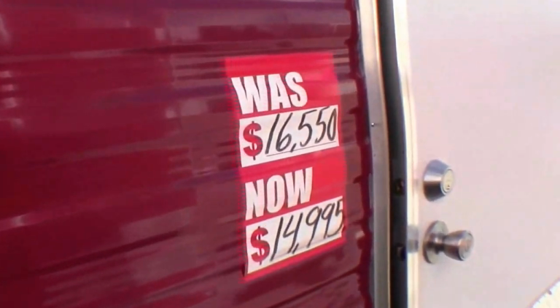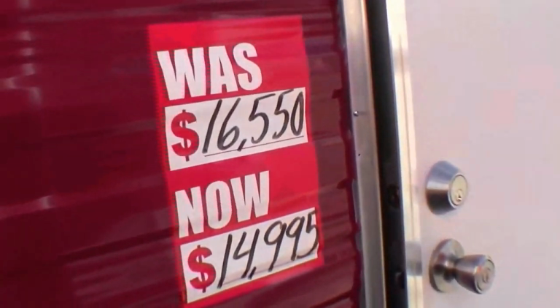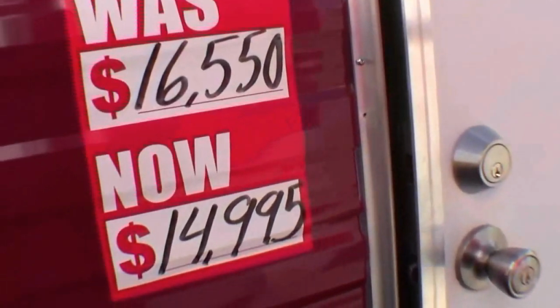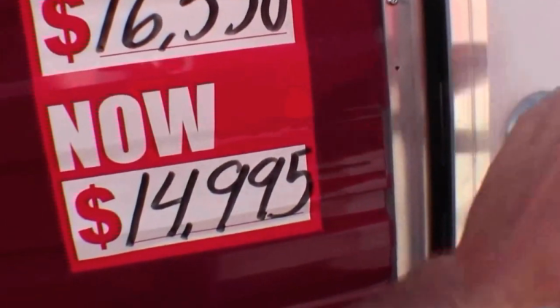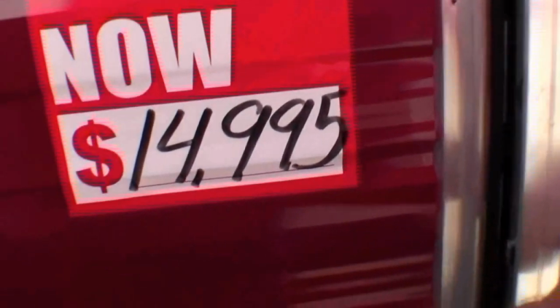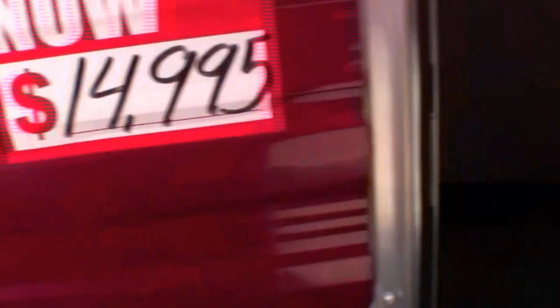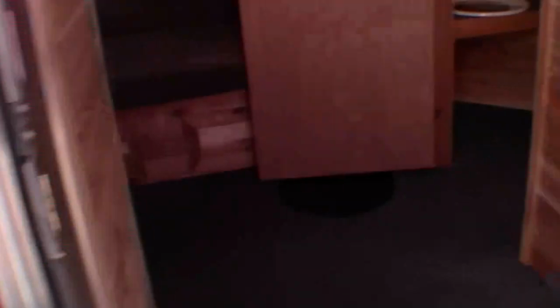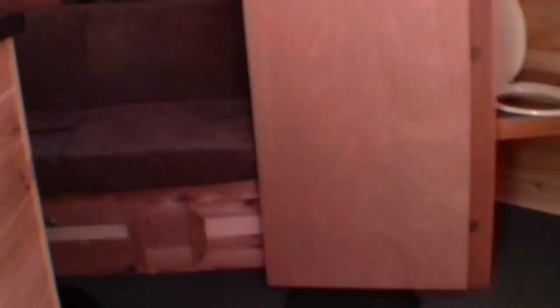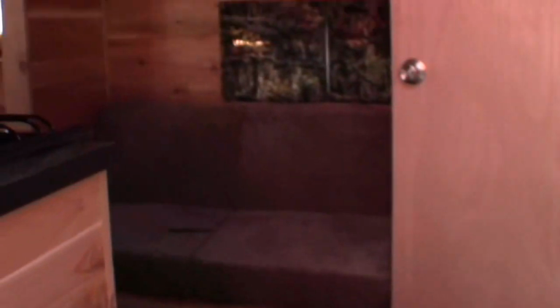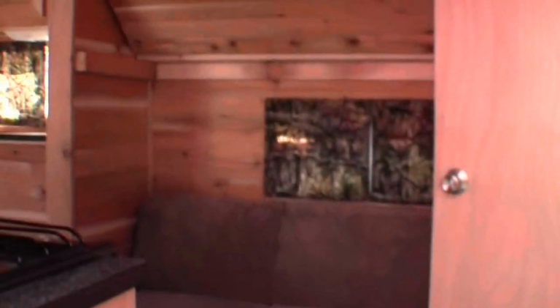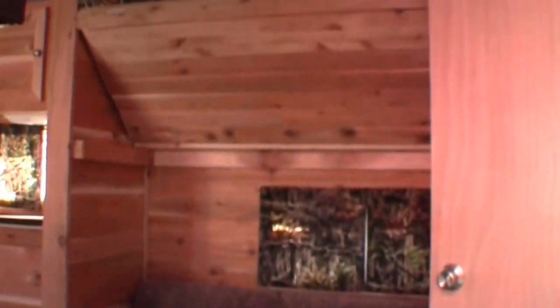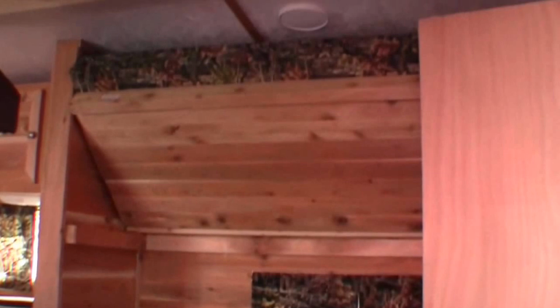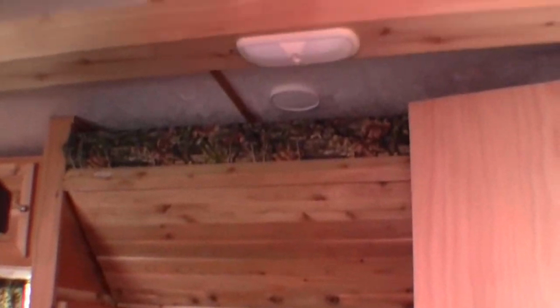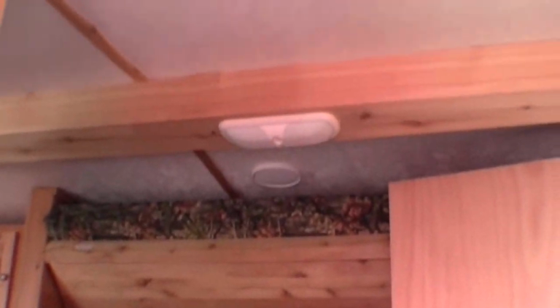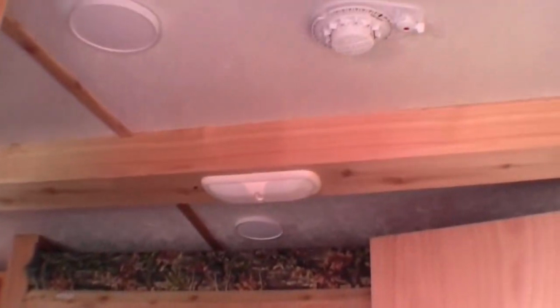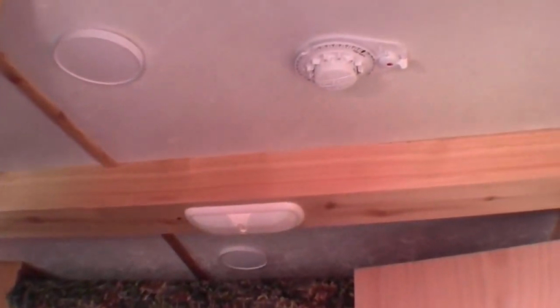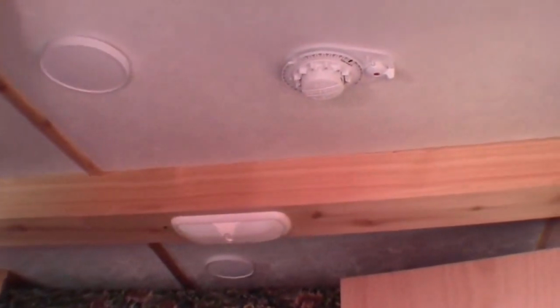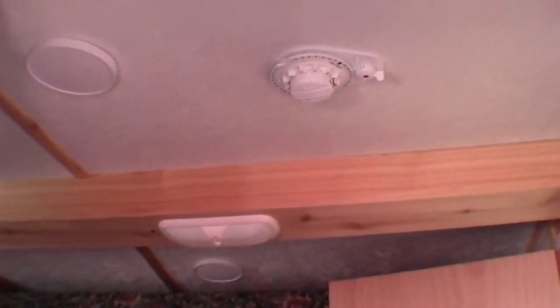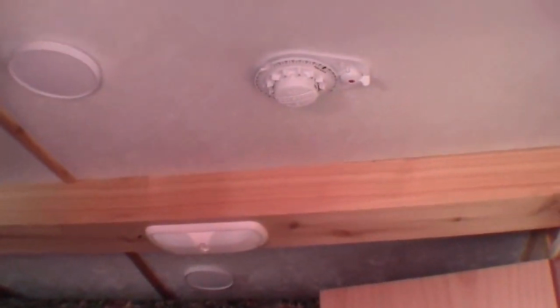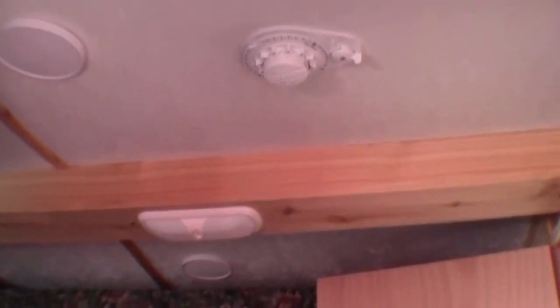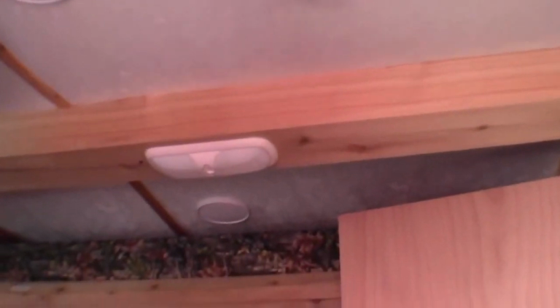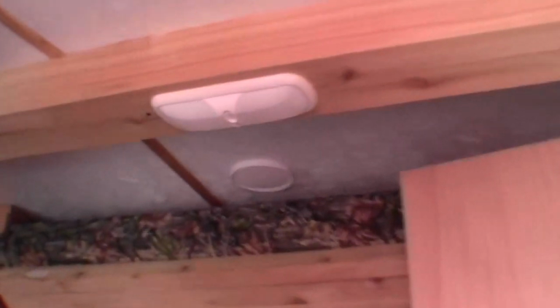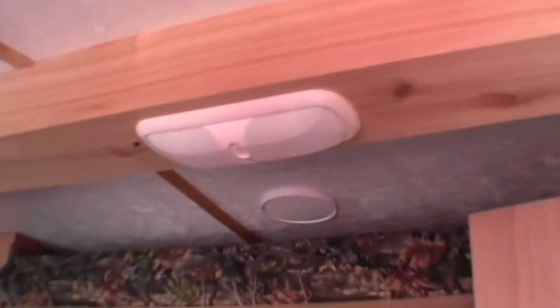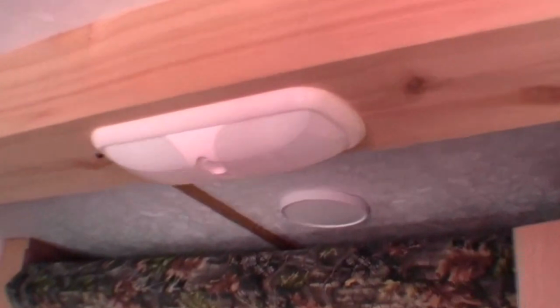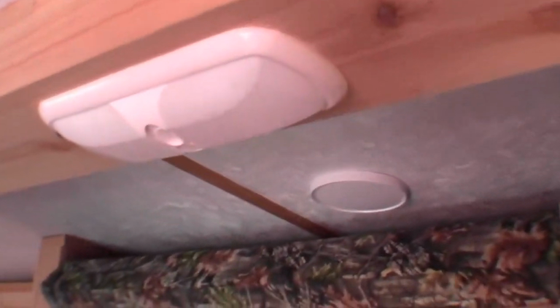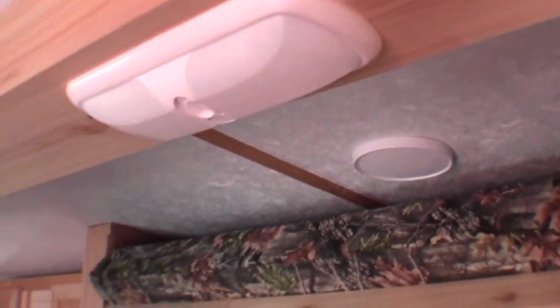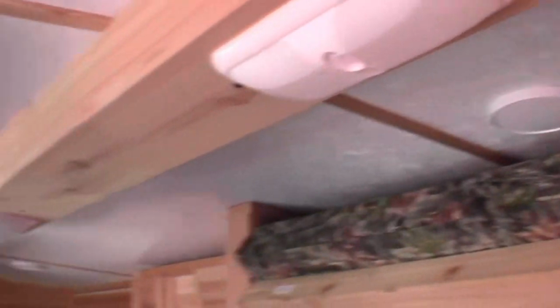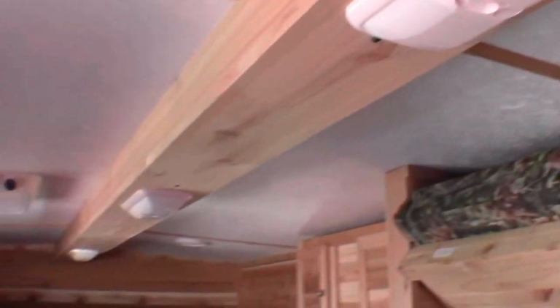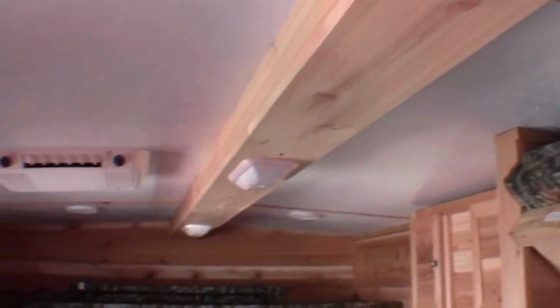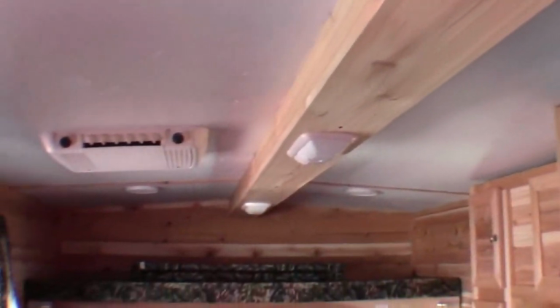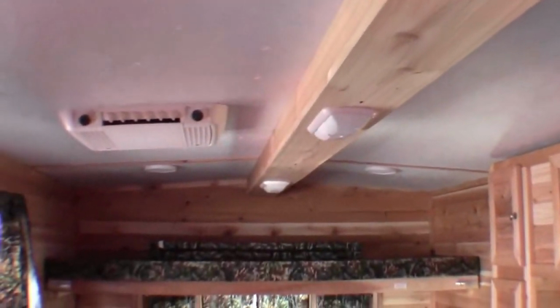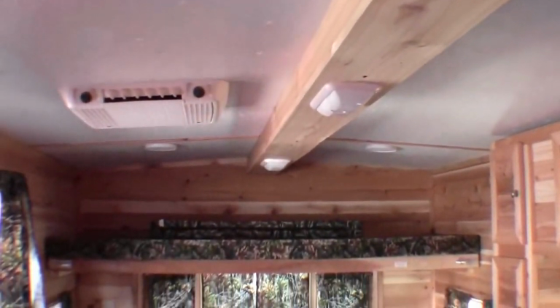Okay, now what we'll do is go right inside. First thing I want to show you is the ceiling — it's got the cathedral ceiling. There's that satellite dish that I was talking about. It's got speakers on the ceiling and air conditioners.